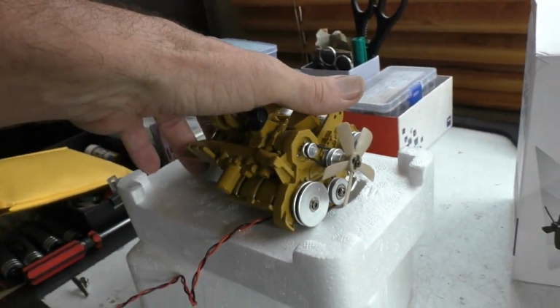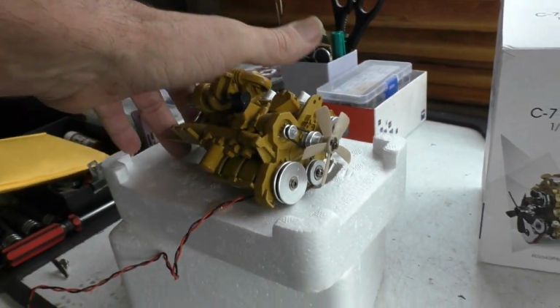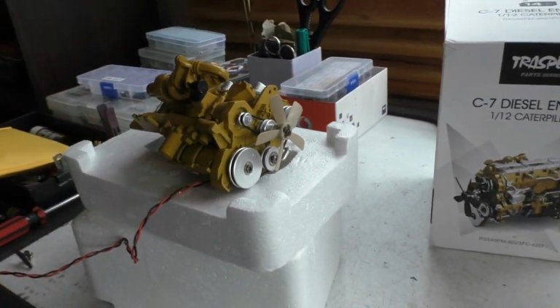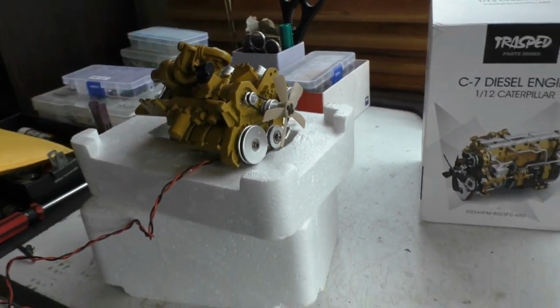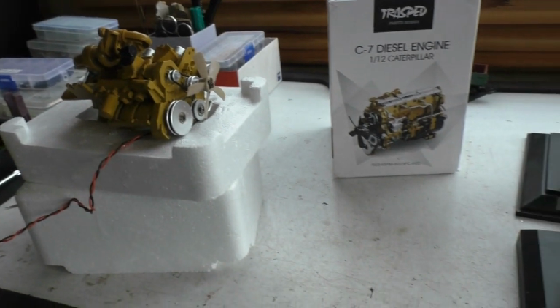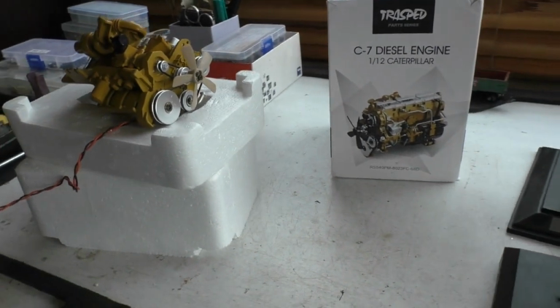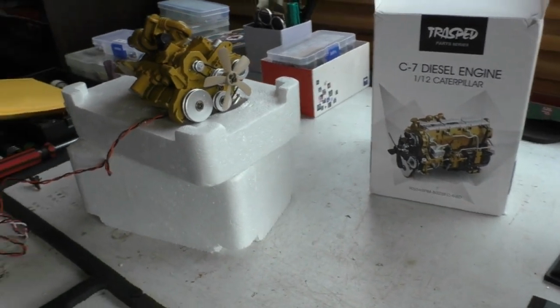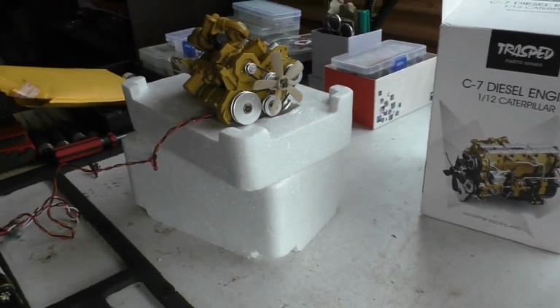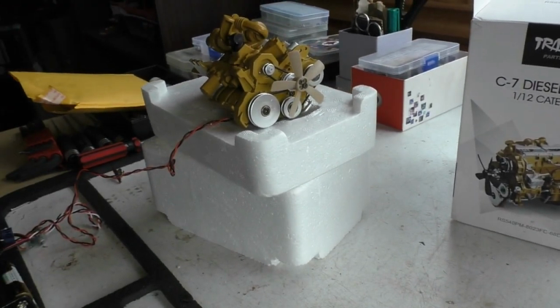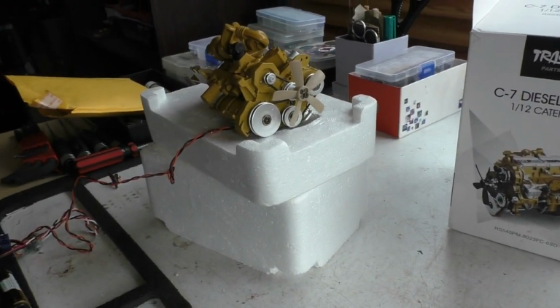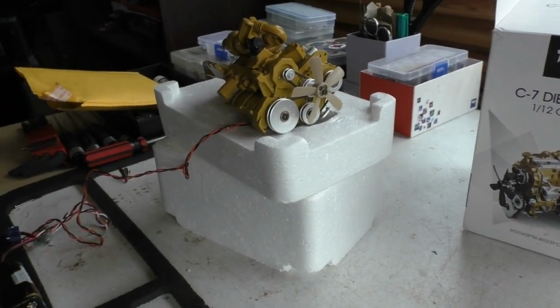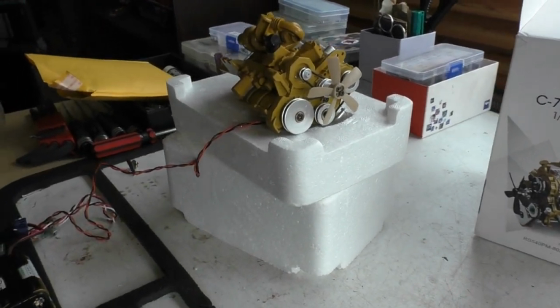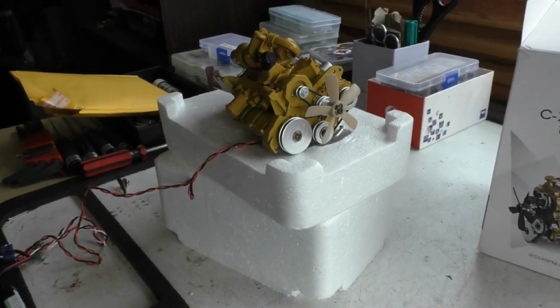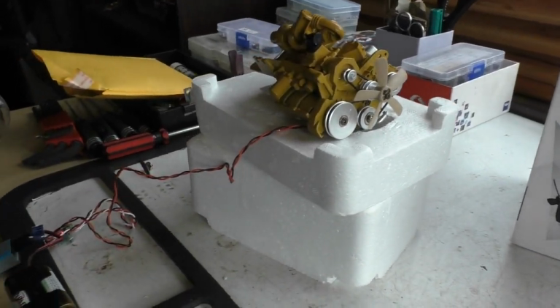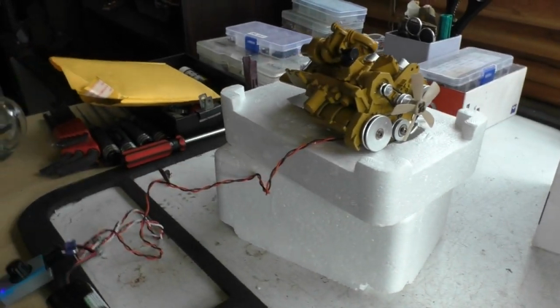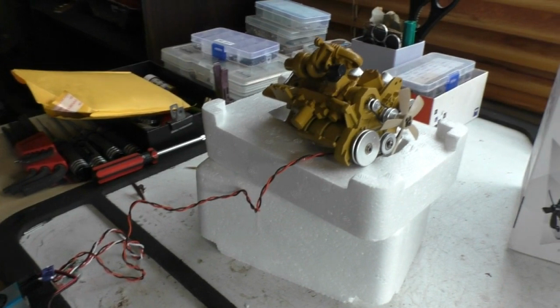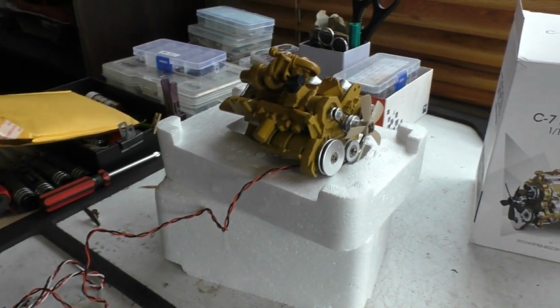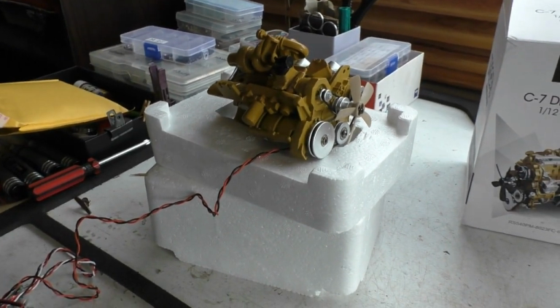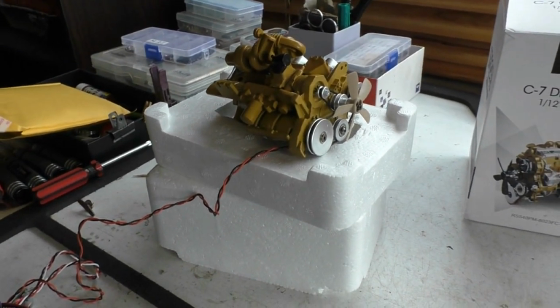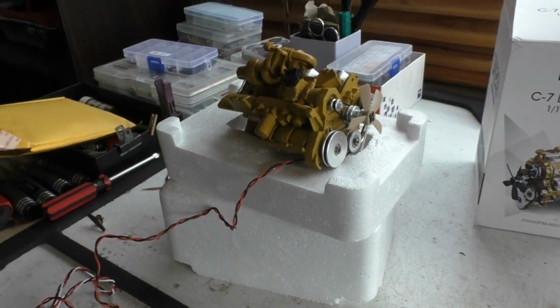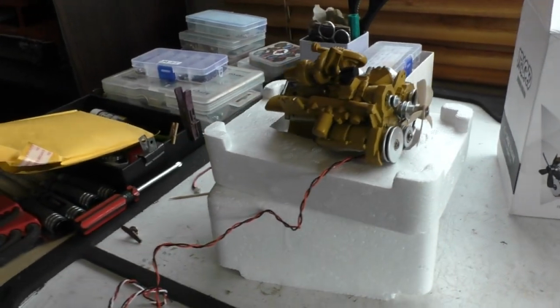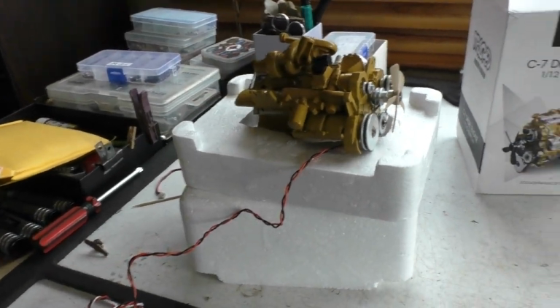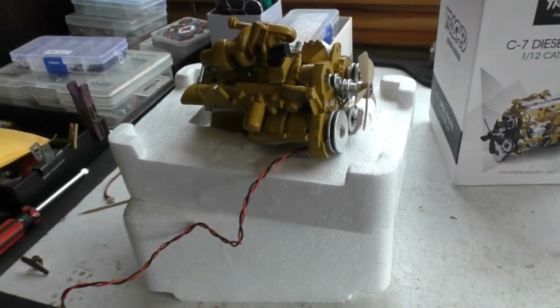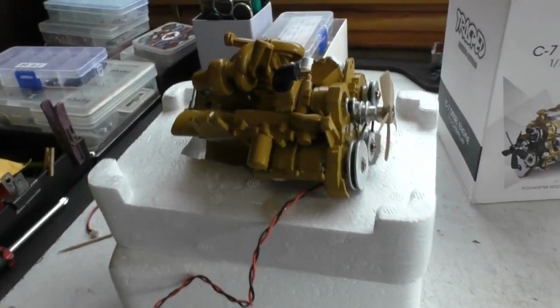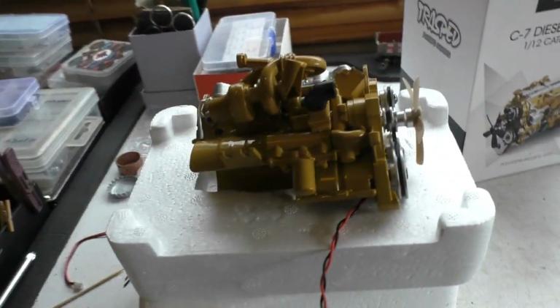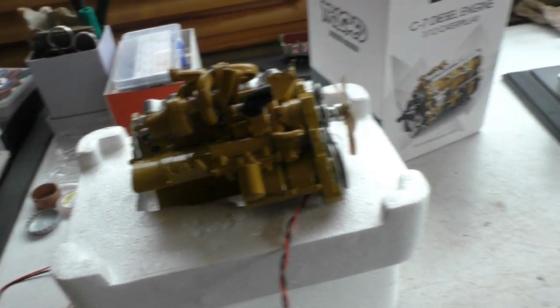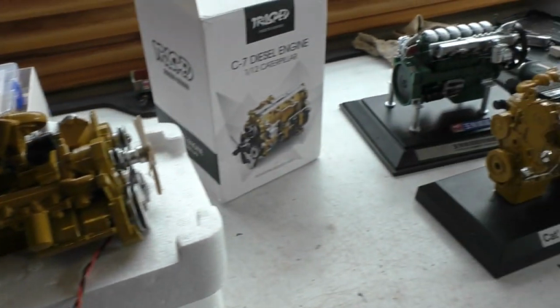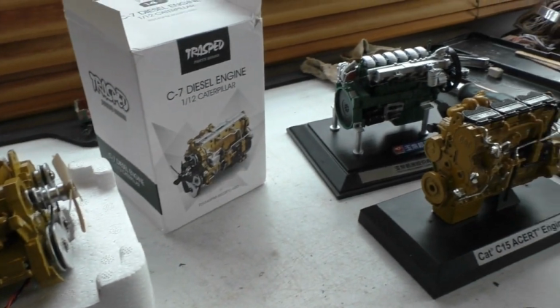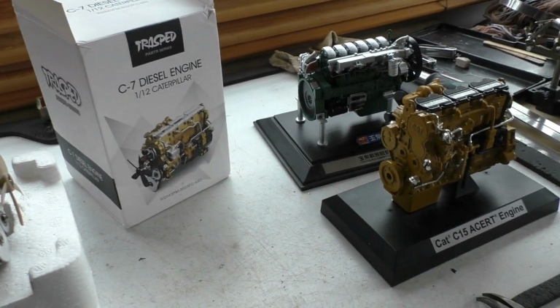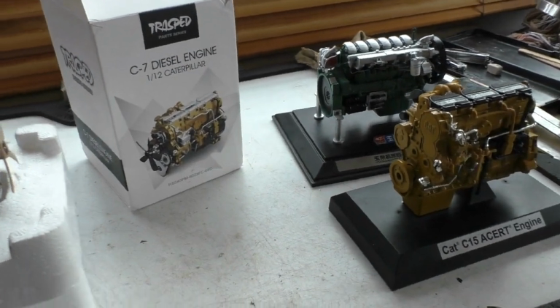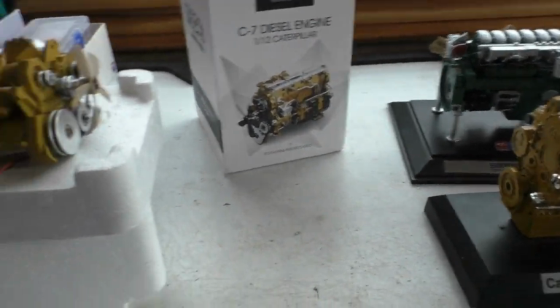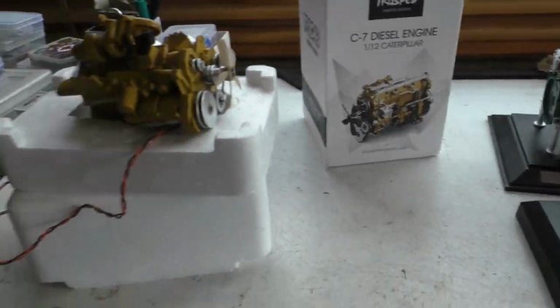Alright guys, that's all I've got in the video at the moment, because I ran out of shield gas the other day — I was welding up the boom. So I can't really do that, so I thought I'd just show you this. Bit of show and tell. Alright, I'll catch yous later. Bye now.